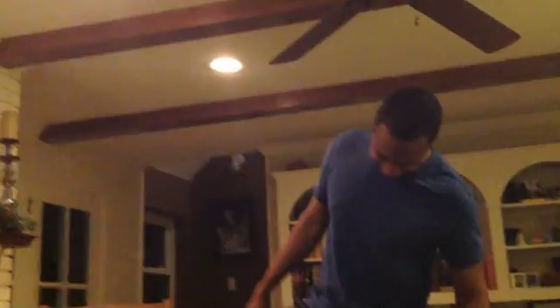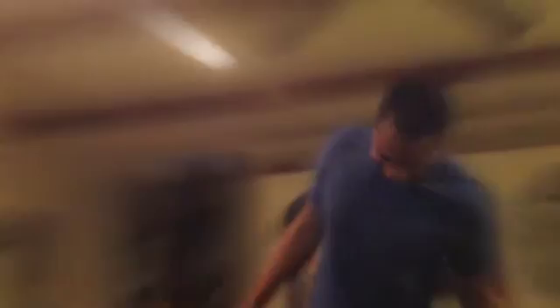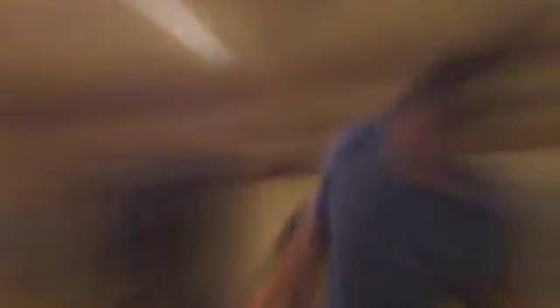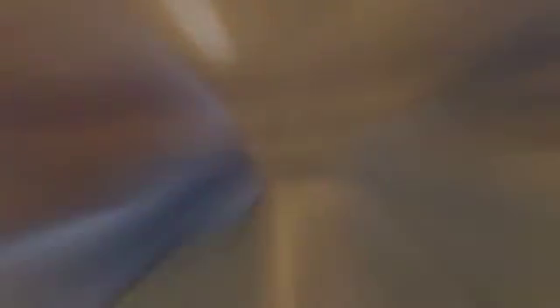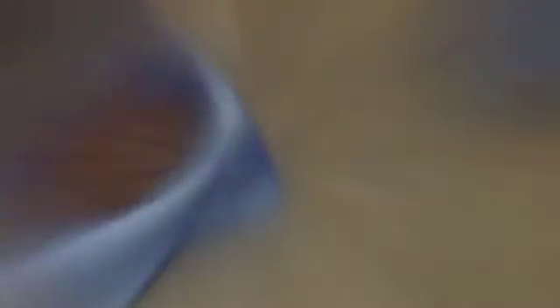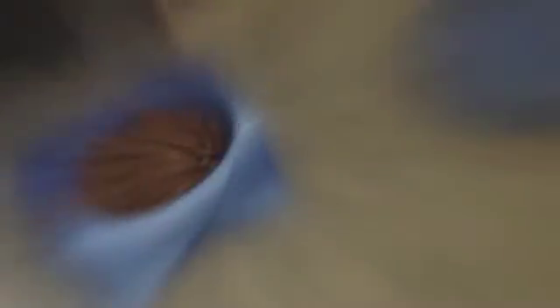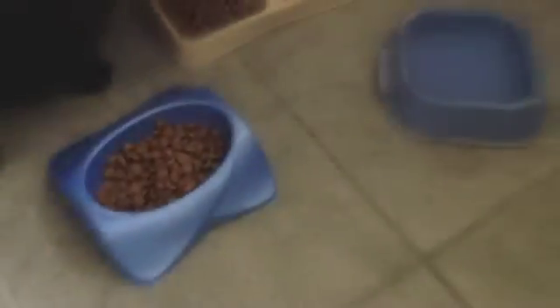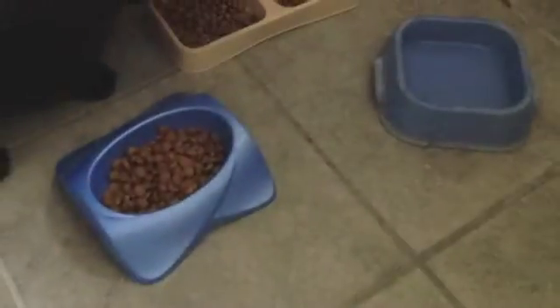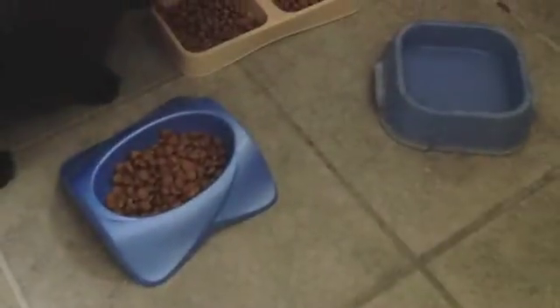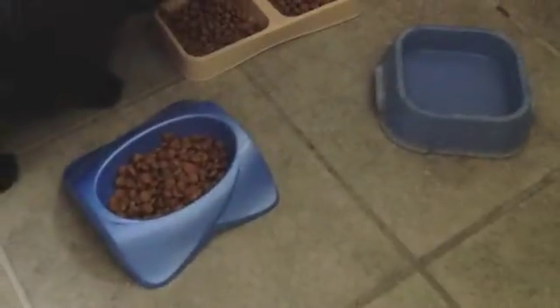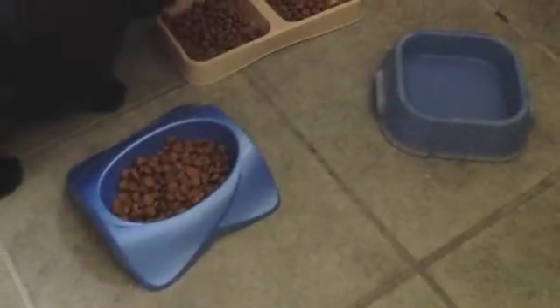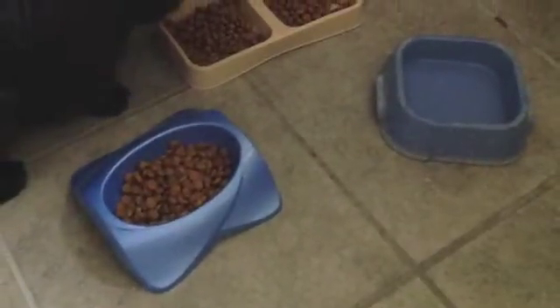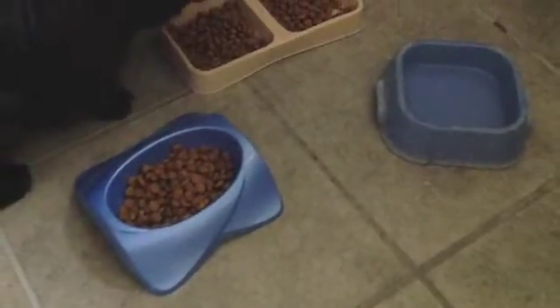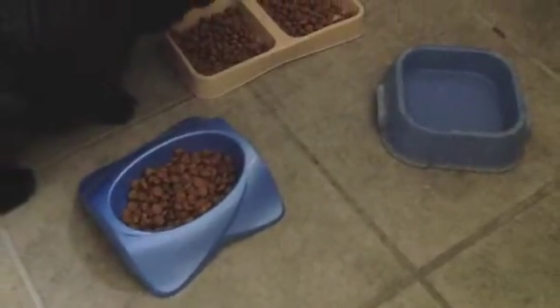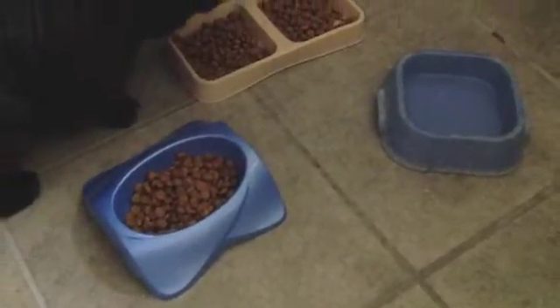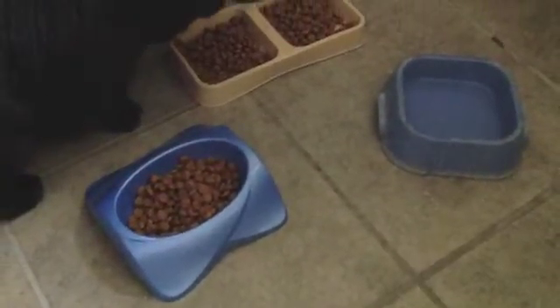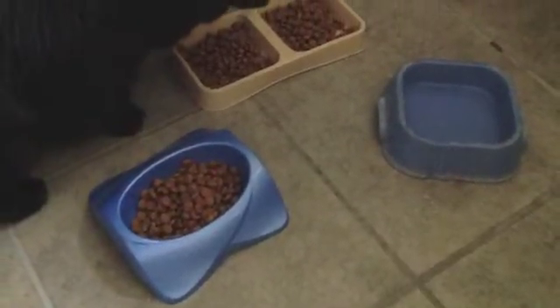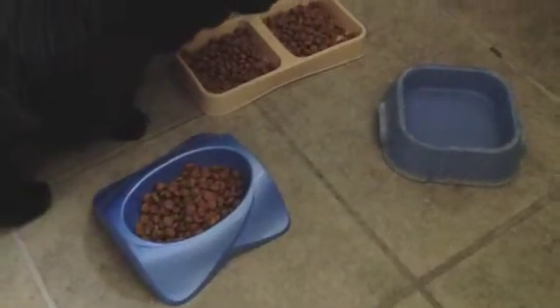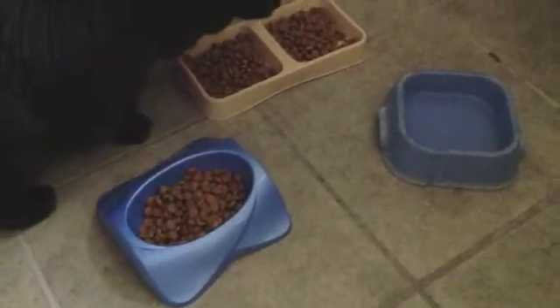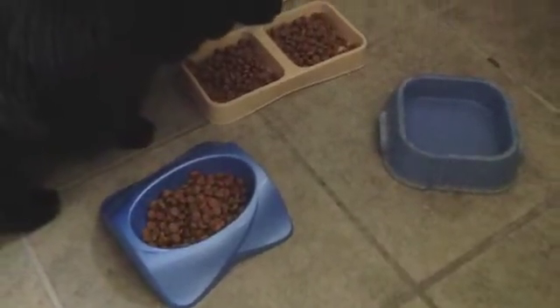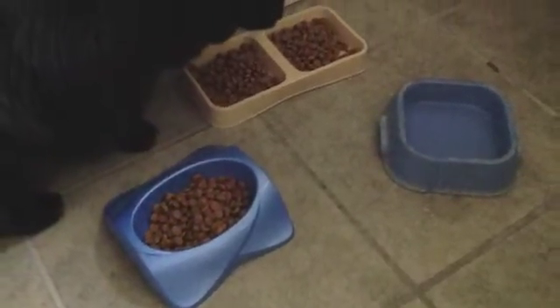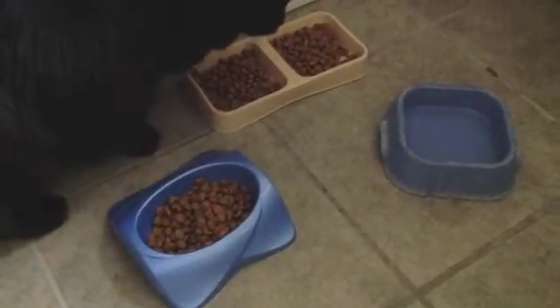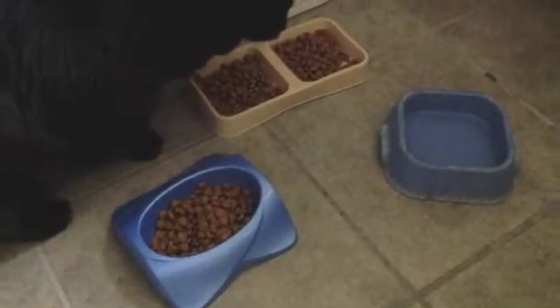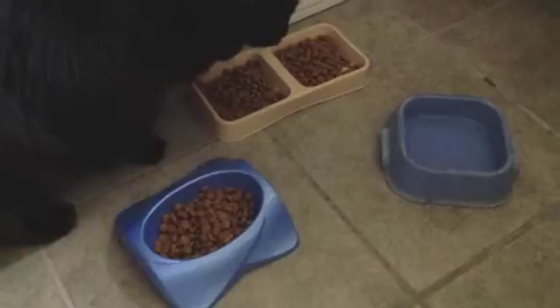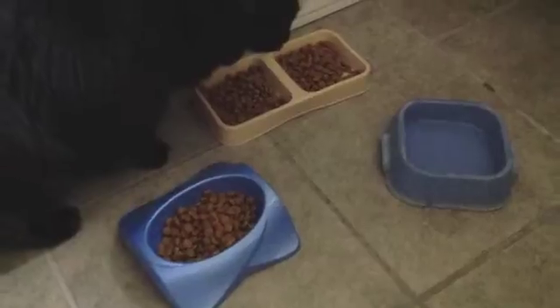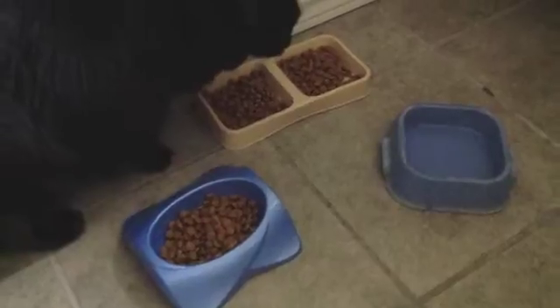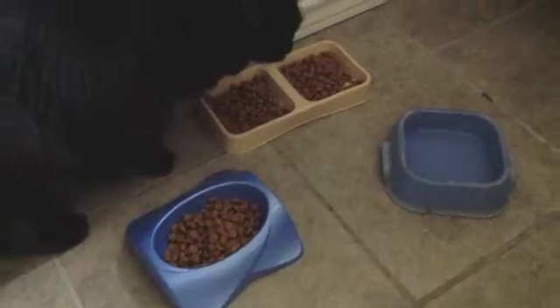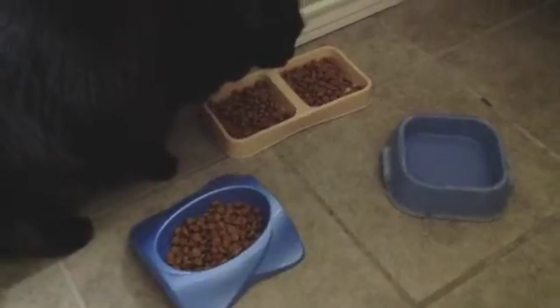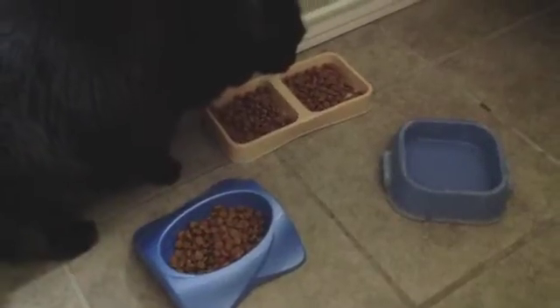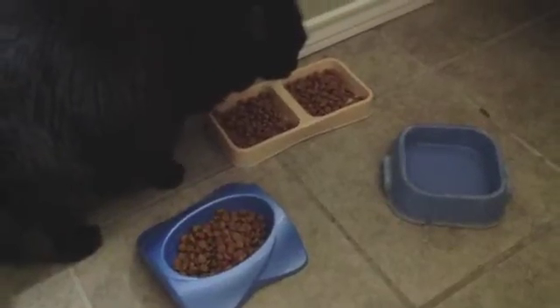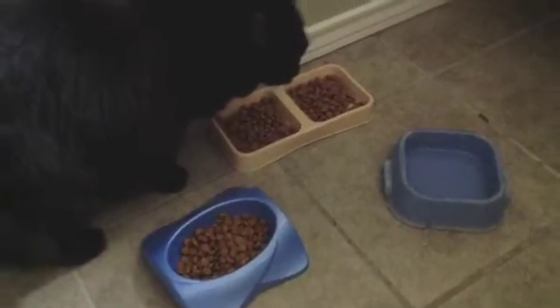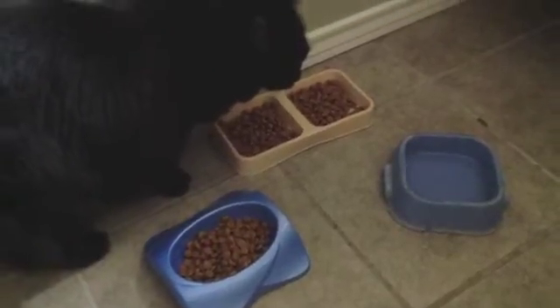Problem is, these are very physical cats, and they get underfoot whenever they are ready to eat. Usually it happens at the worst time.